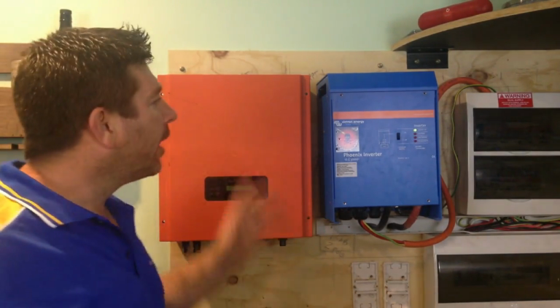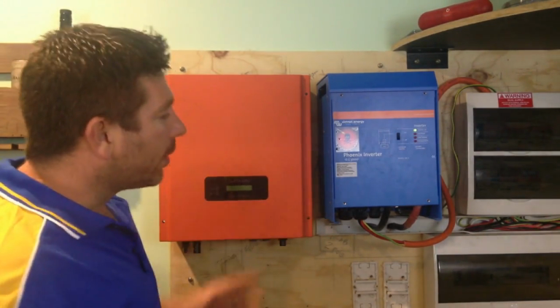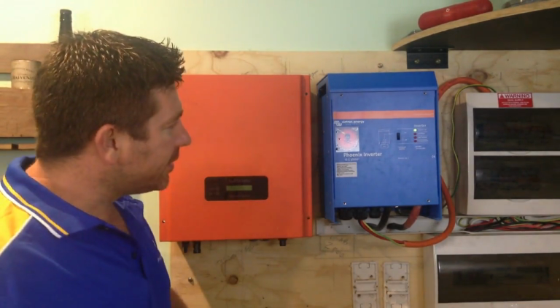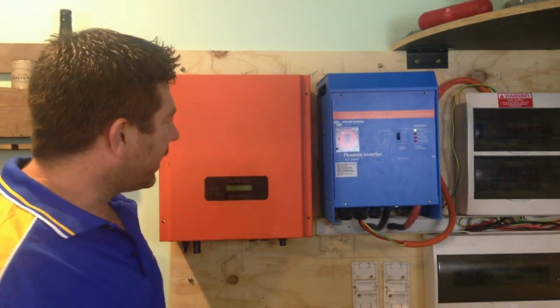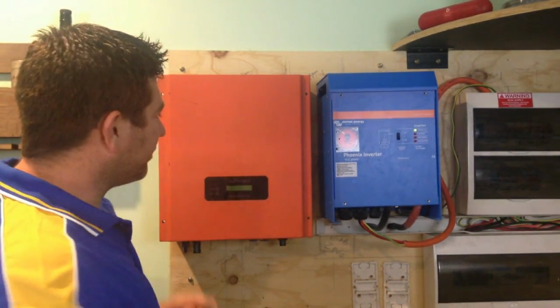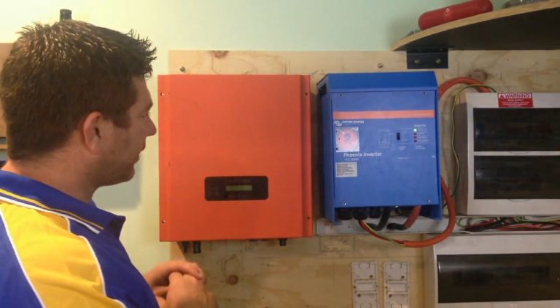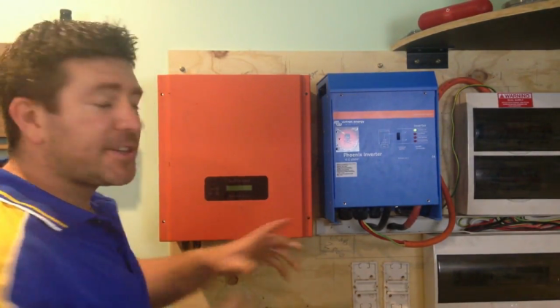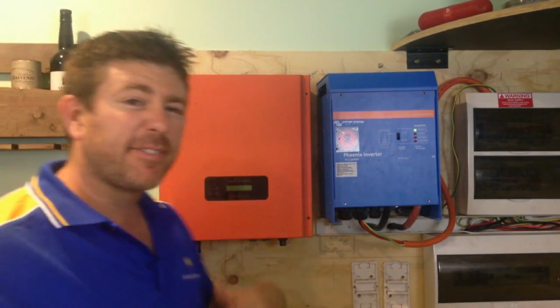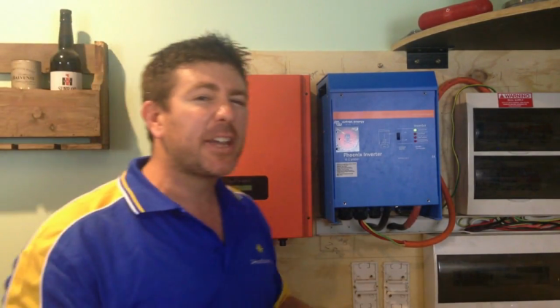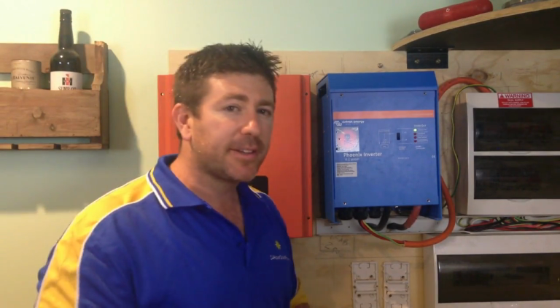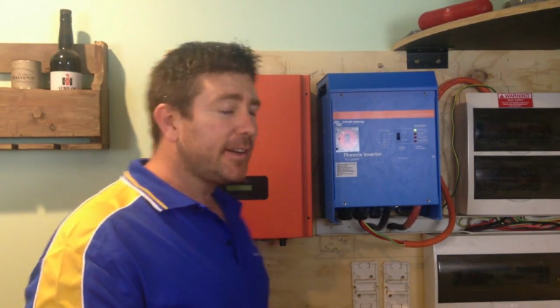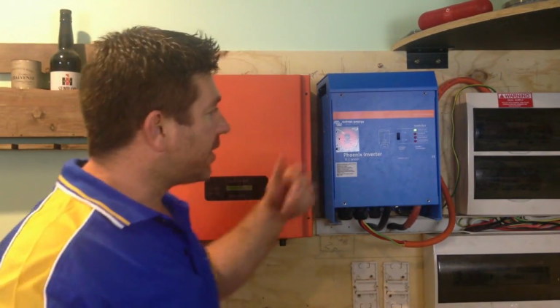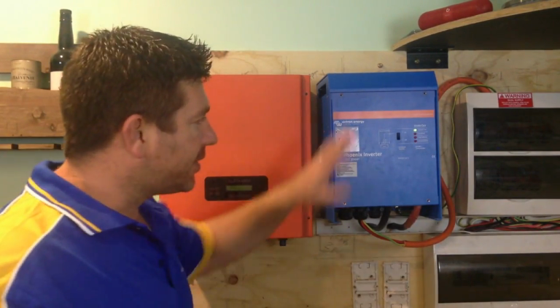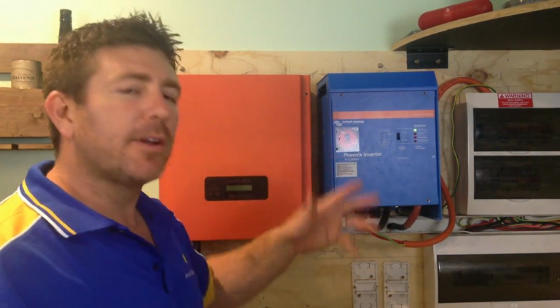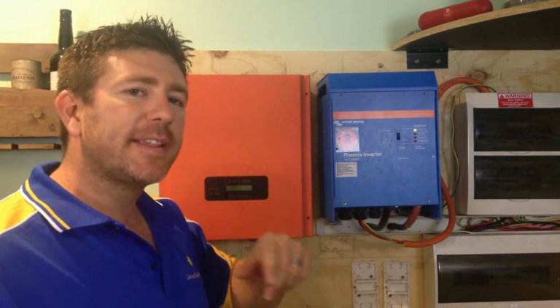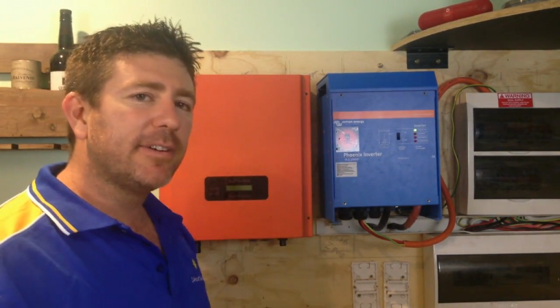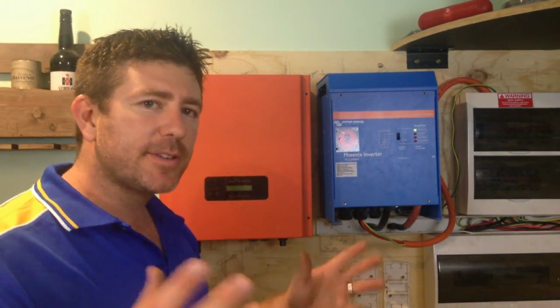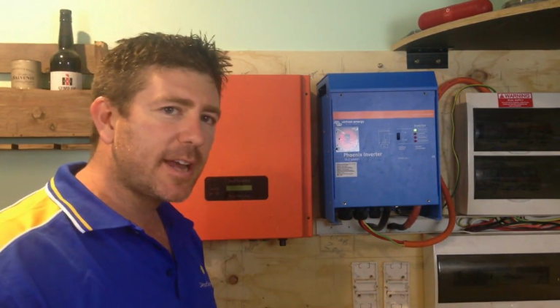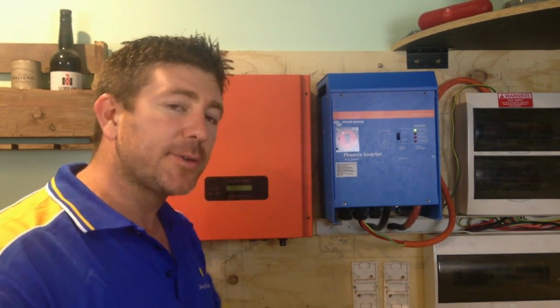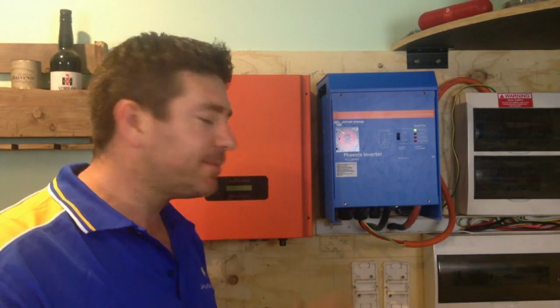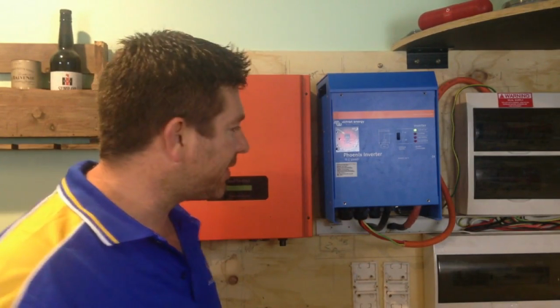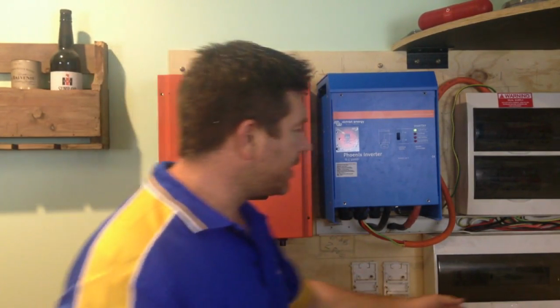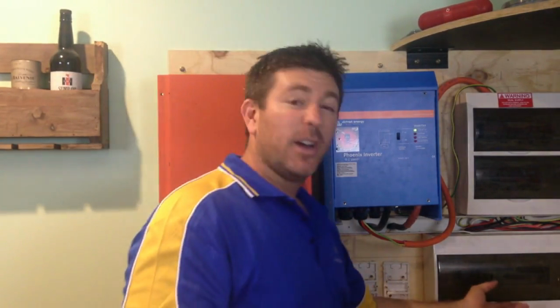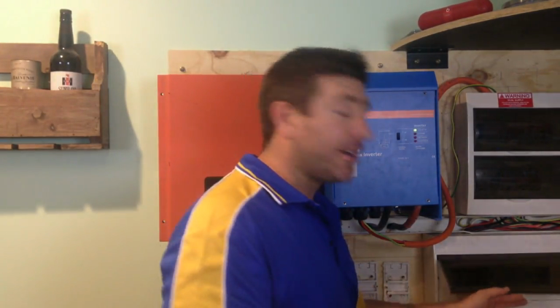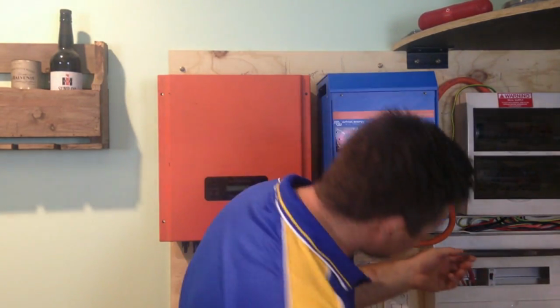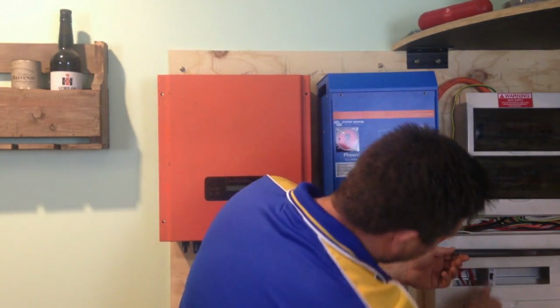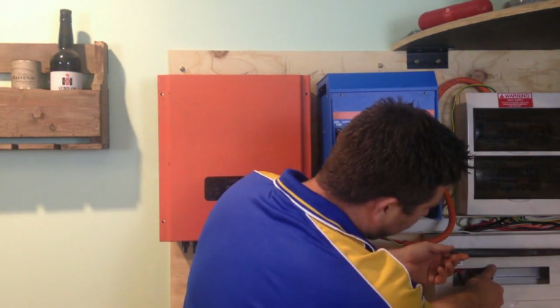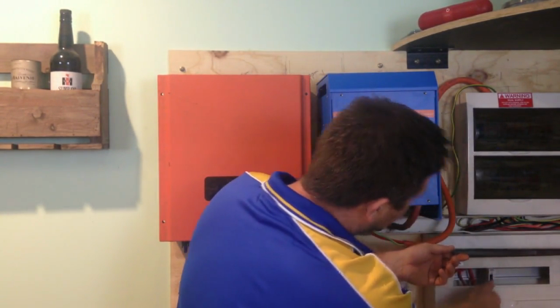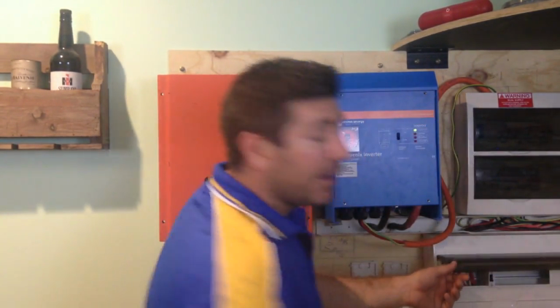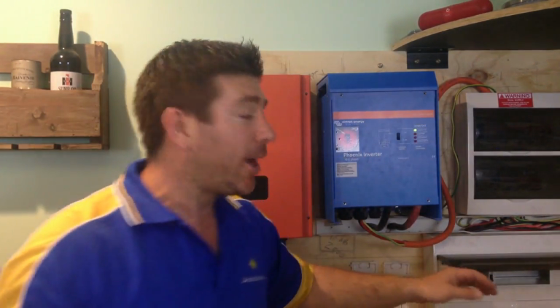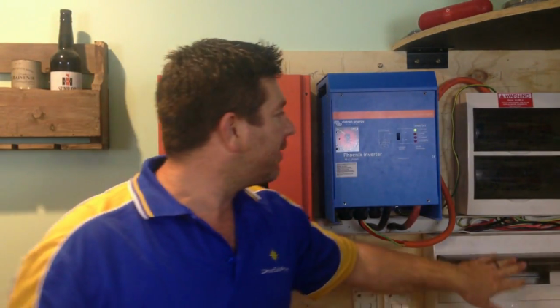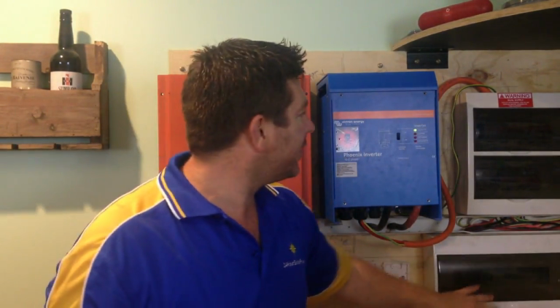What I'm going to do is flick the house back to the grid so I can turn this one off and take the cover off, so it's nice and safe when I stick my fingers in there. There we go, back over to the grid.